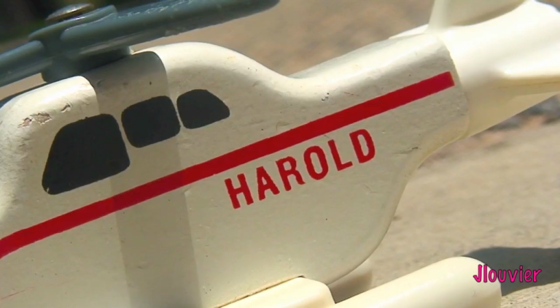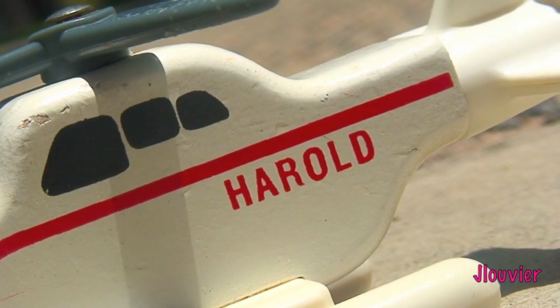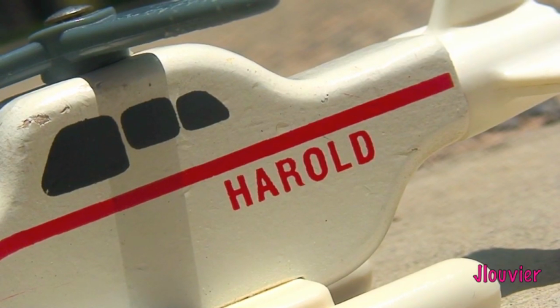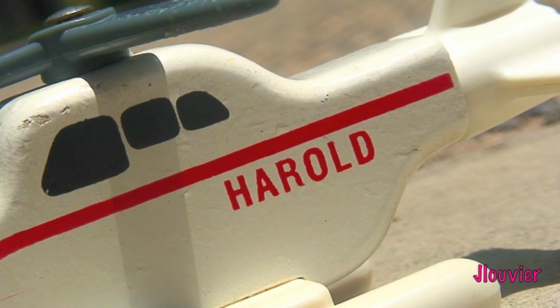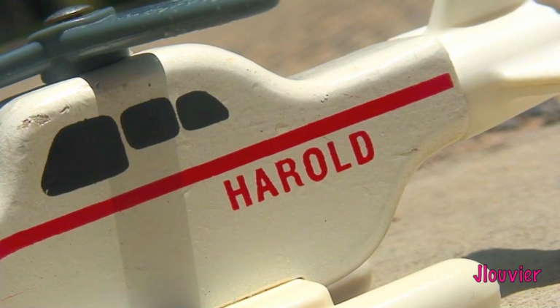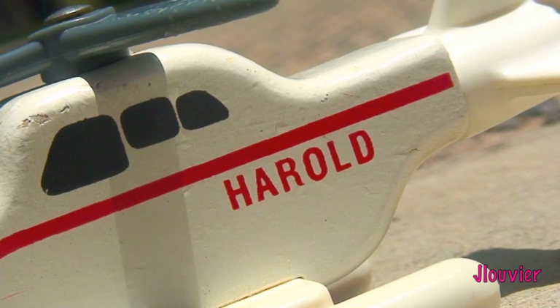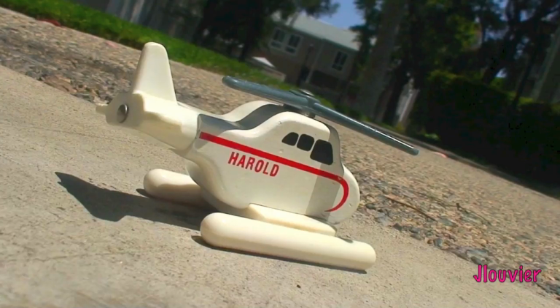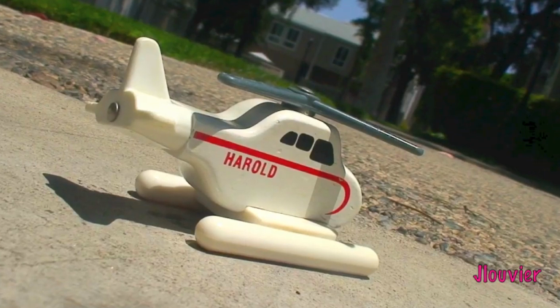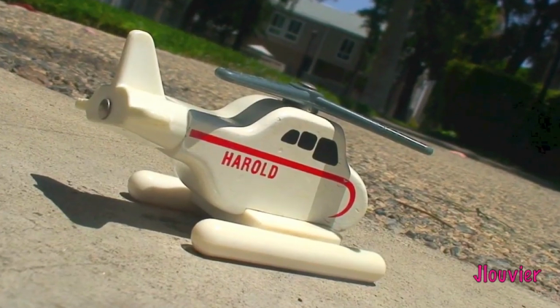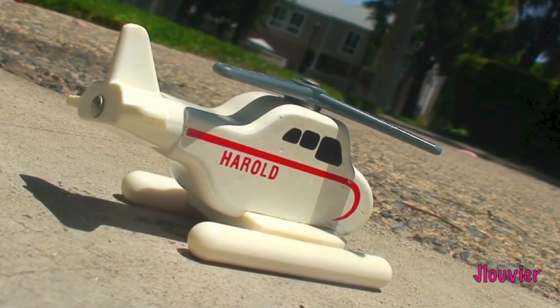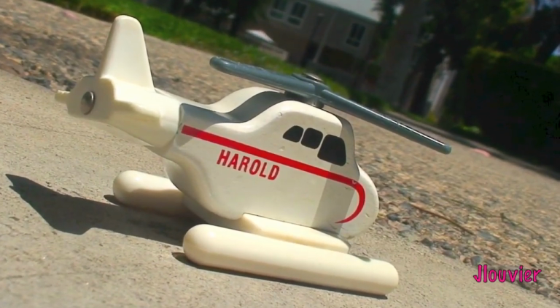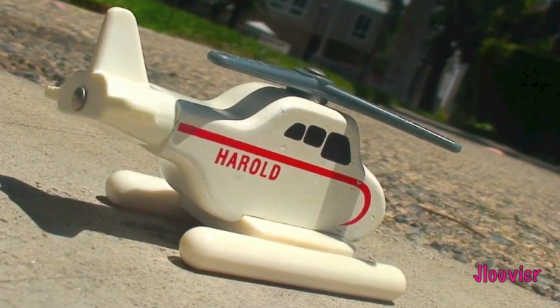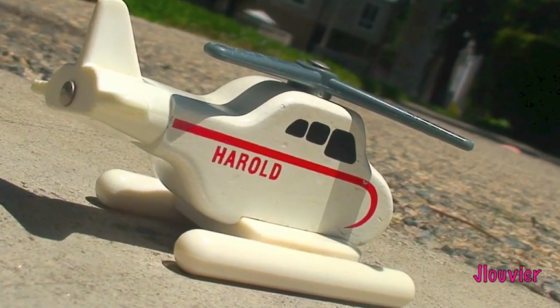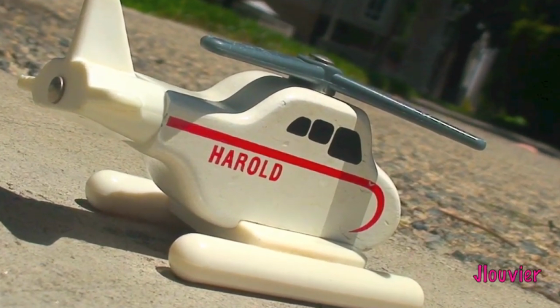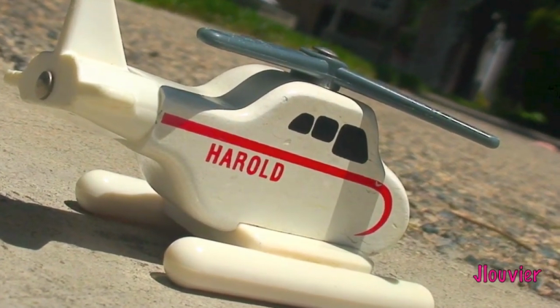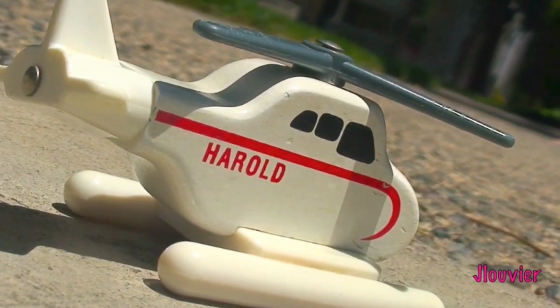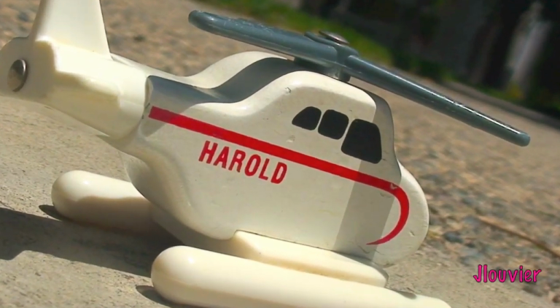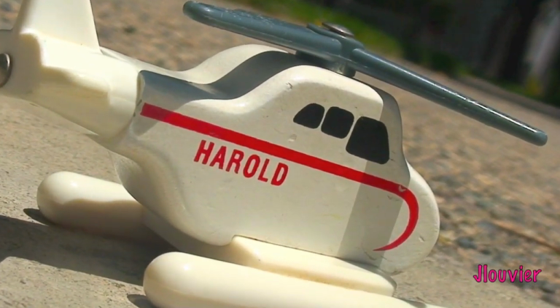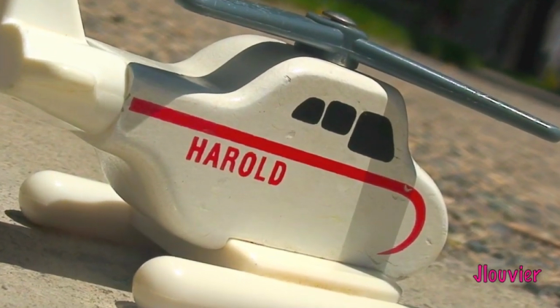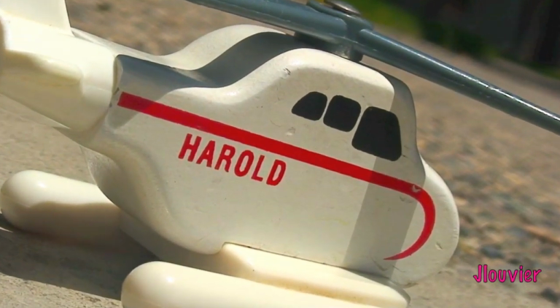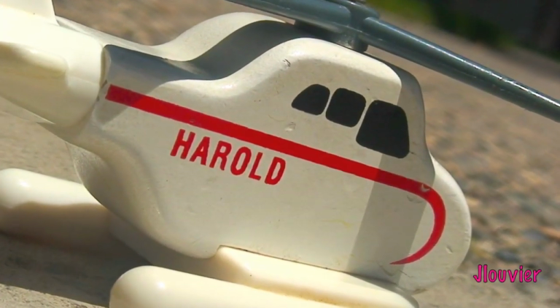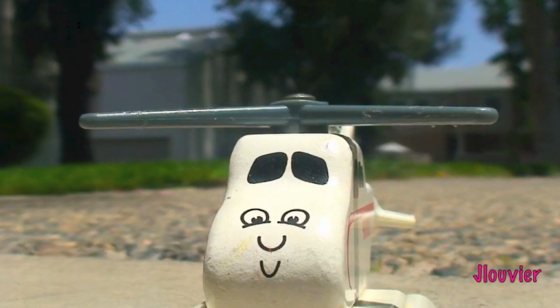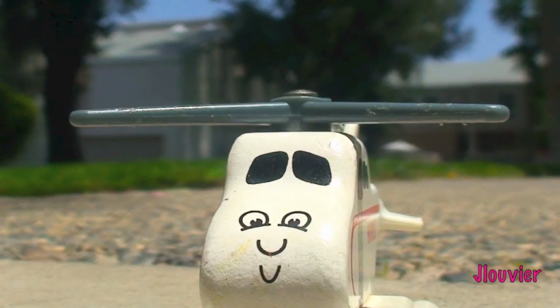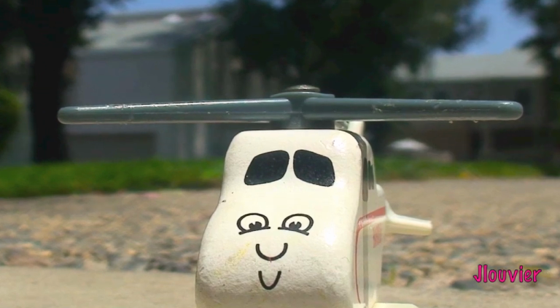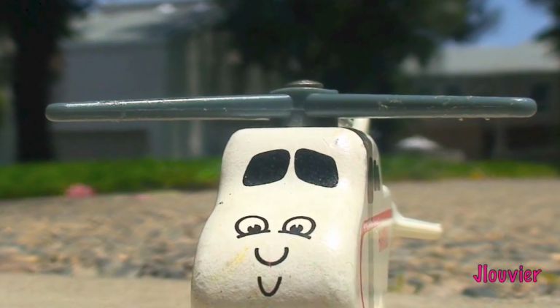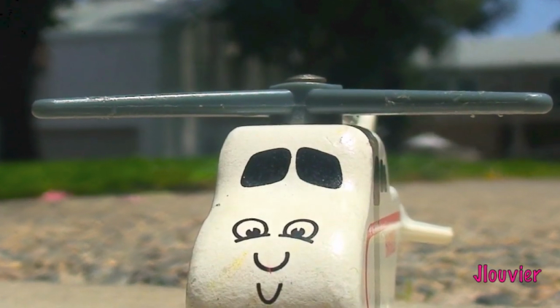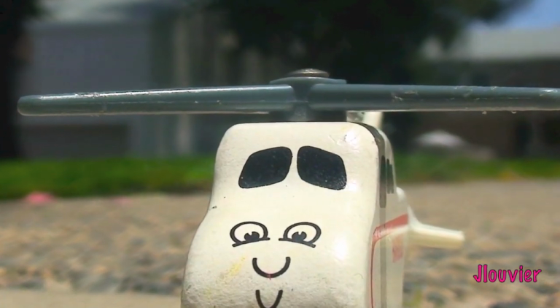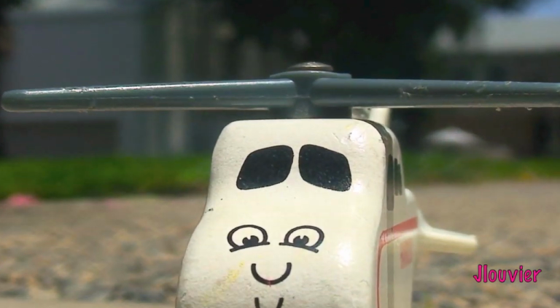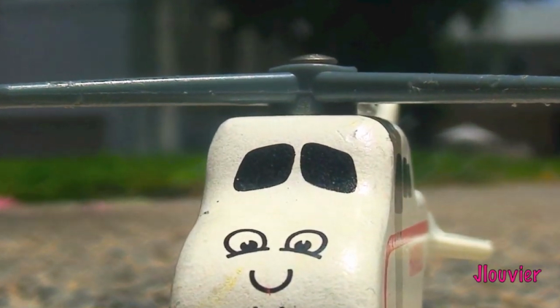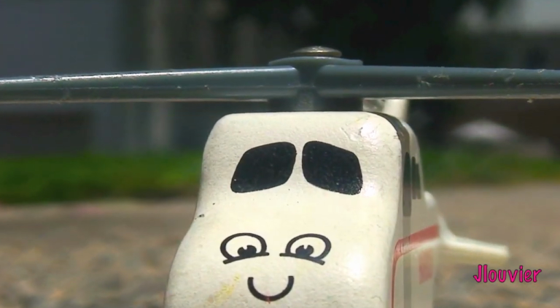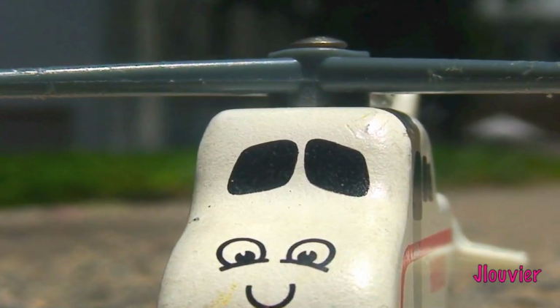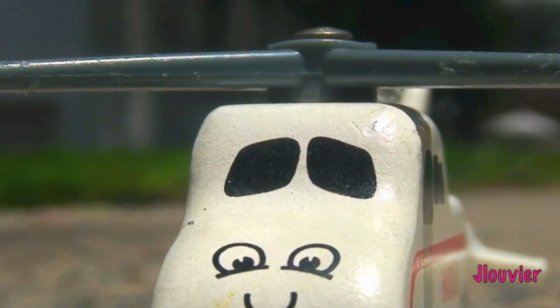Some trivia that you may not know is that Harold's TV series model did not have moving eyes until around the 10th season. However, by season 12, Harold was fully CGI.